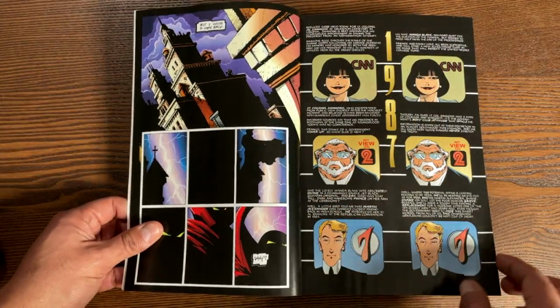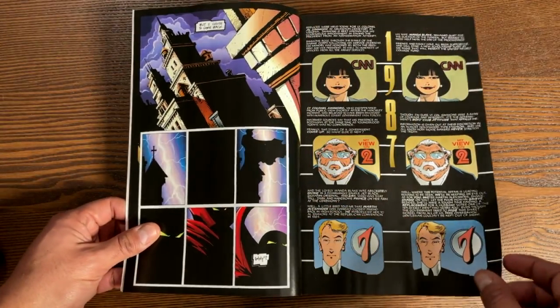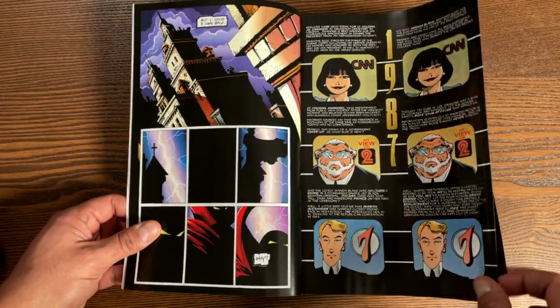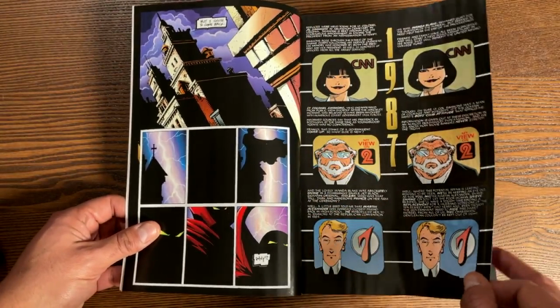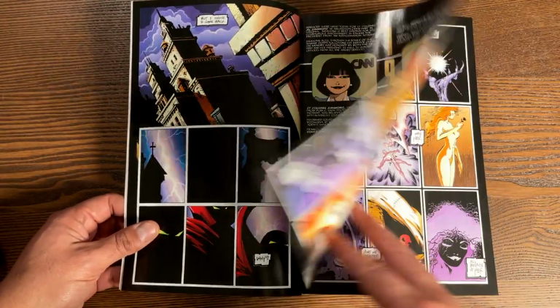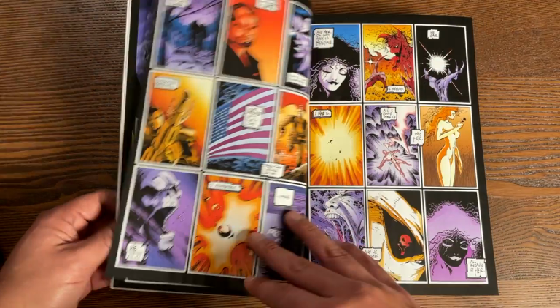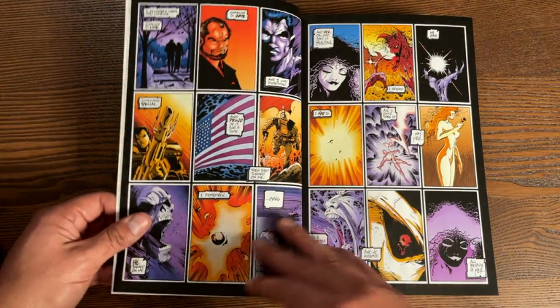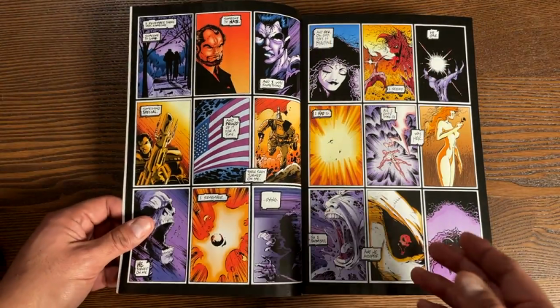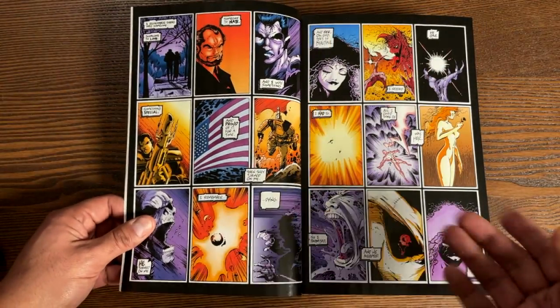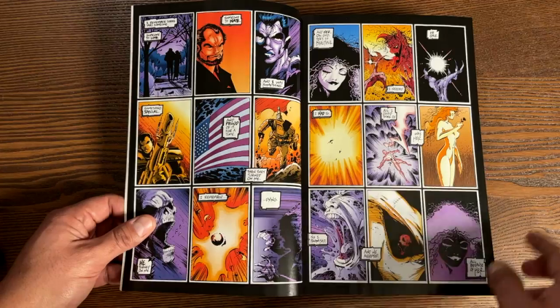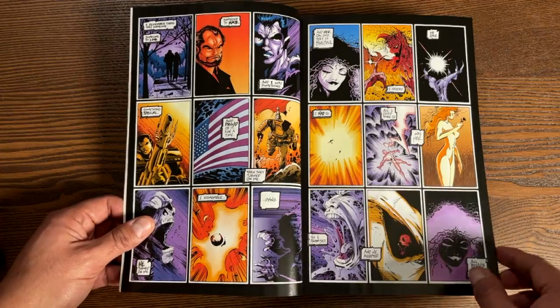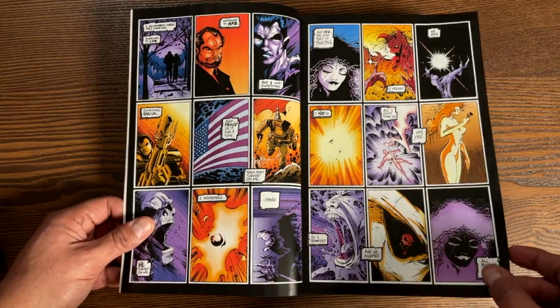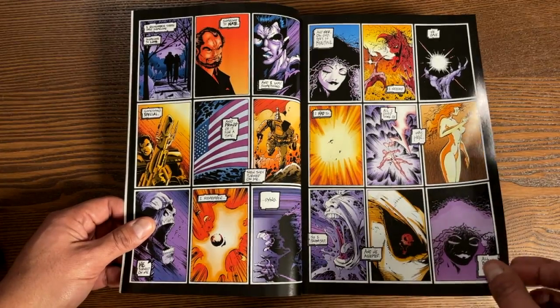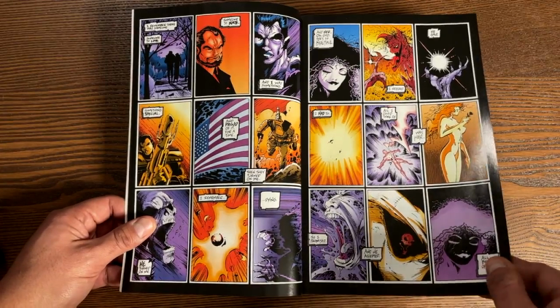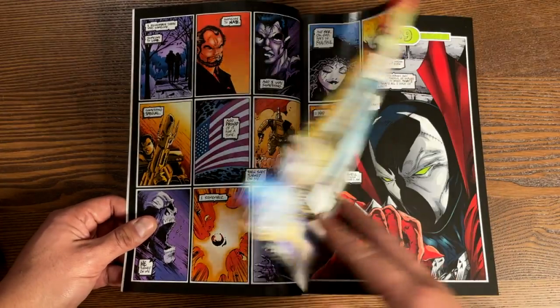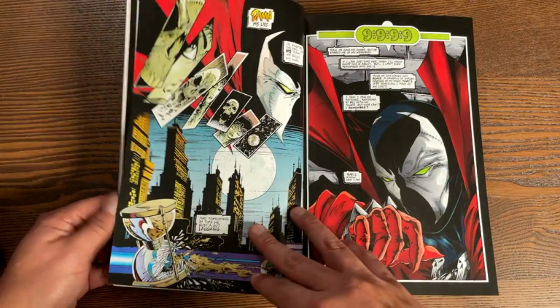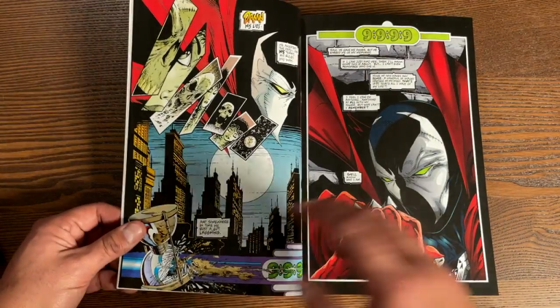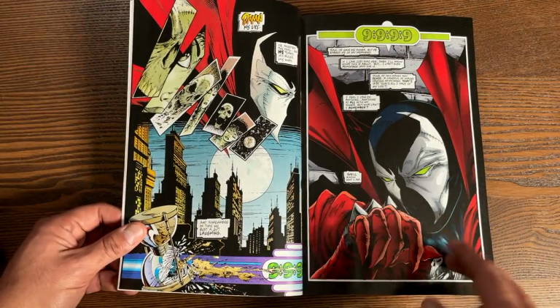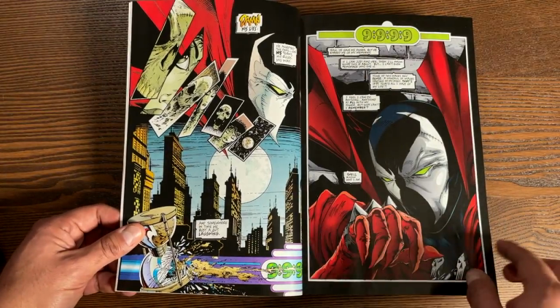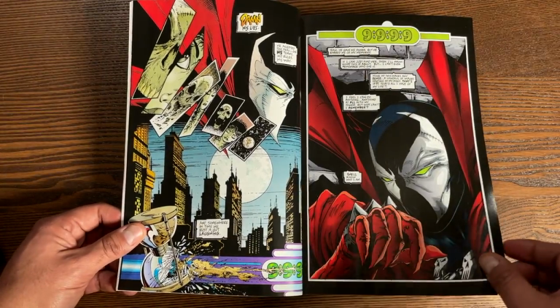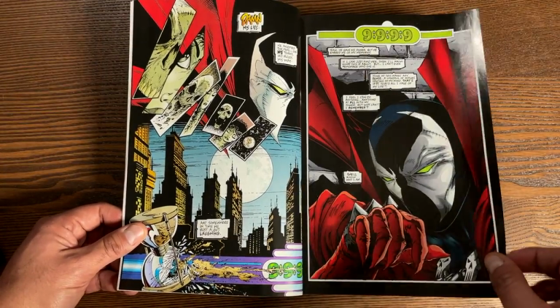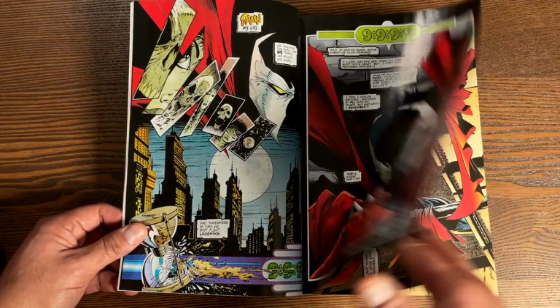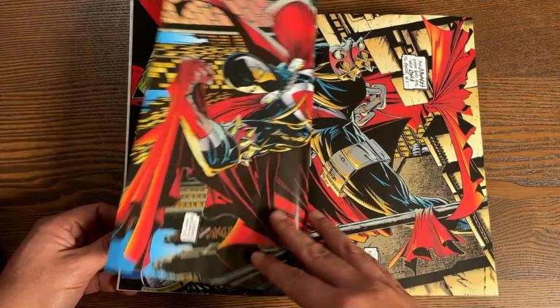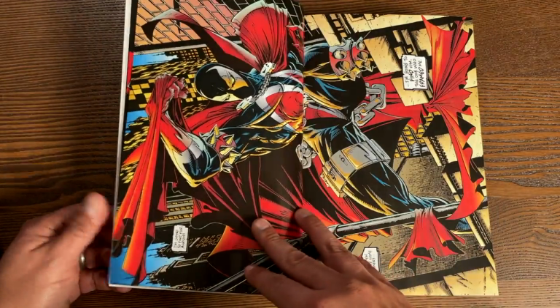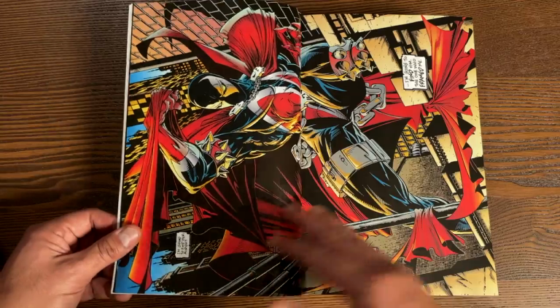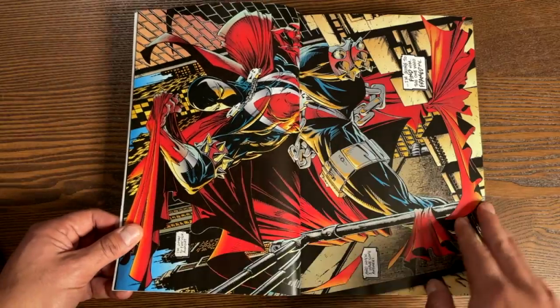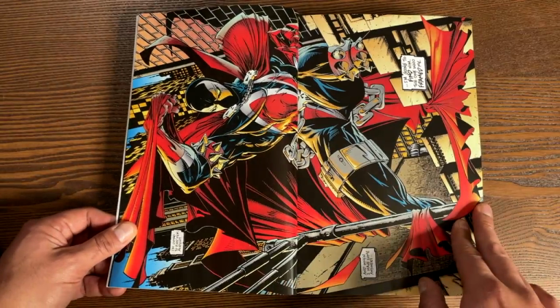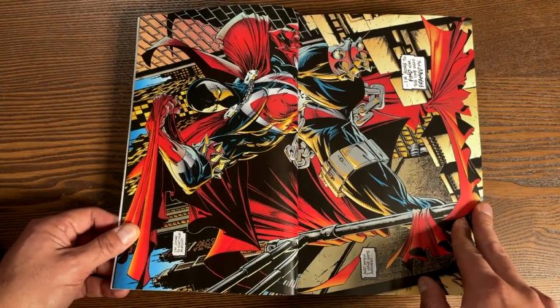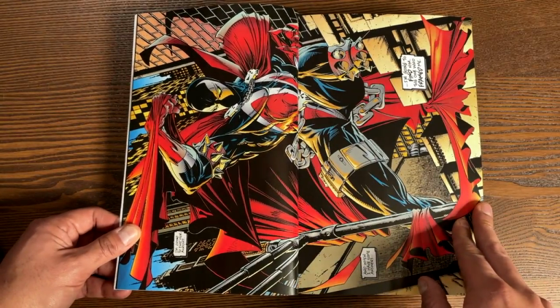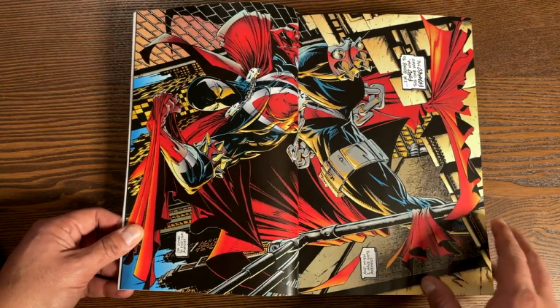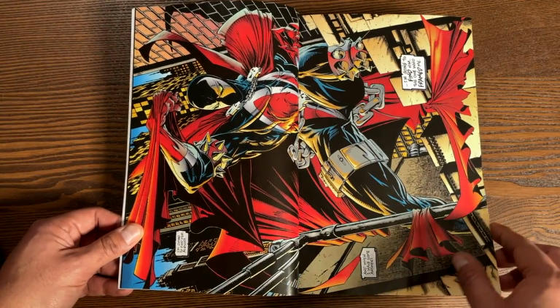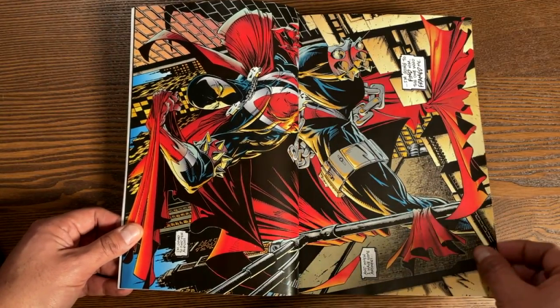So this is the route that they decided to go — a compendium, a softcover edition. This book has 1,136 pages and retails for $59.99.